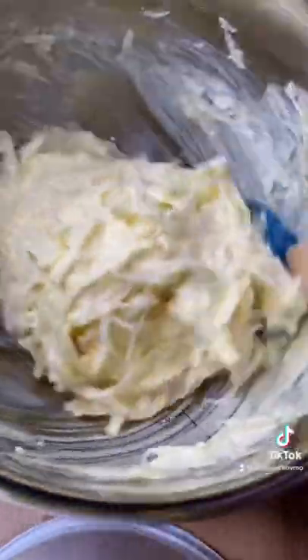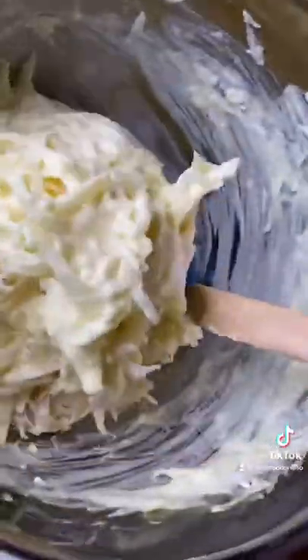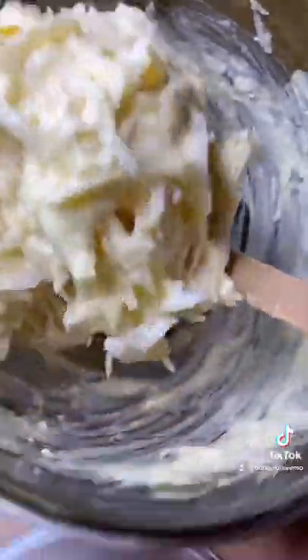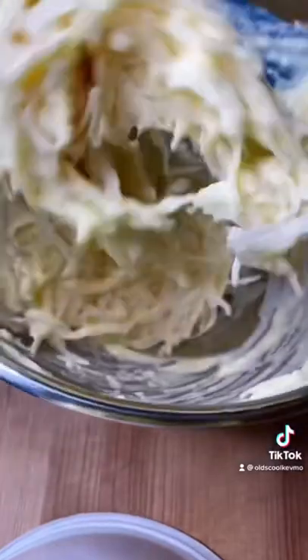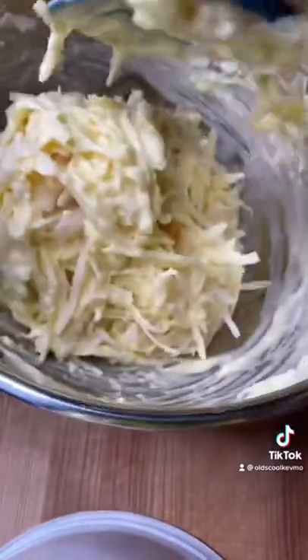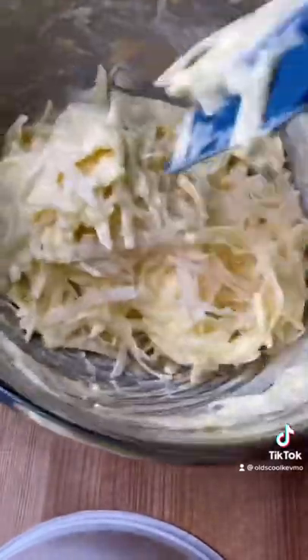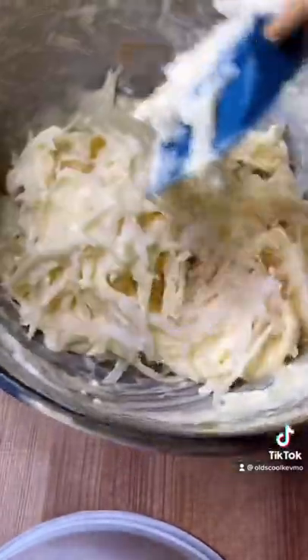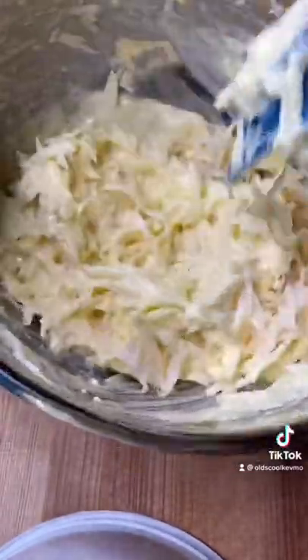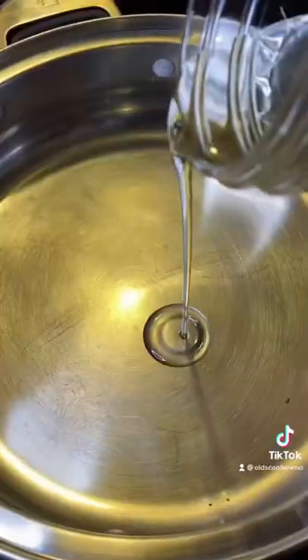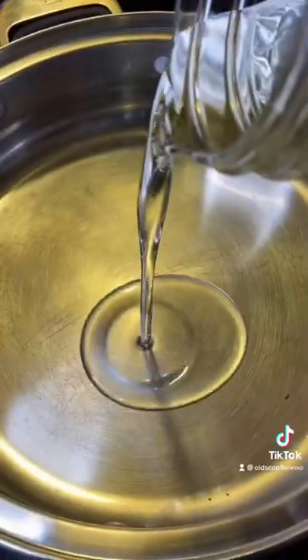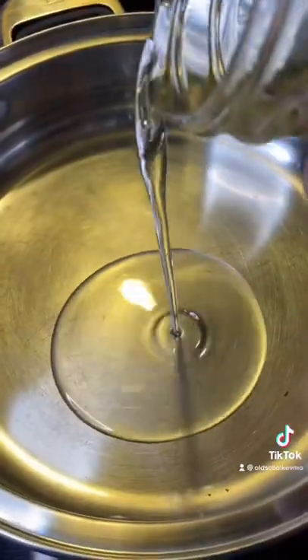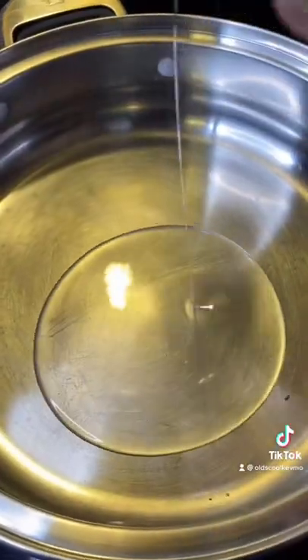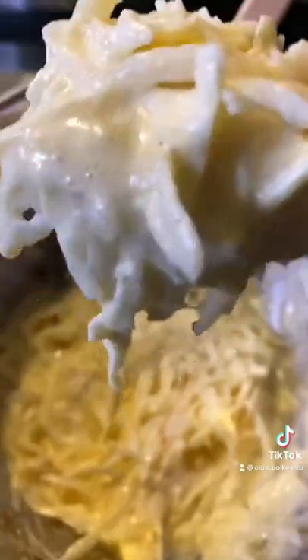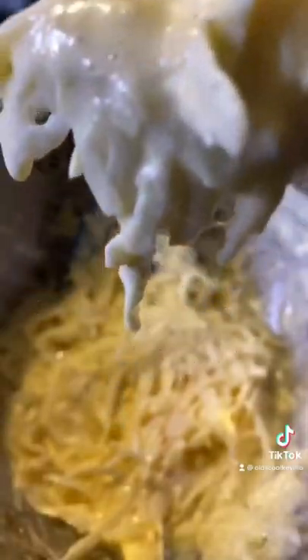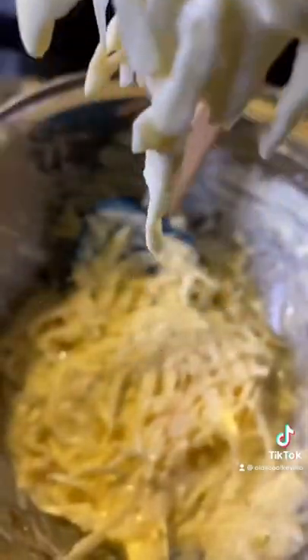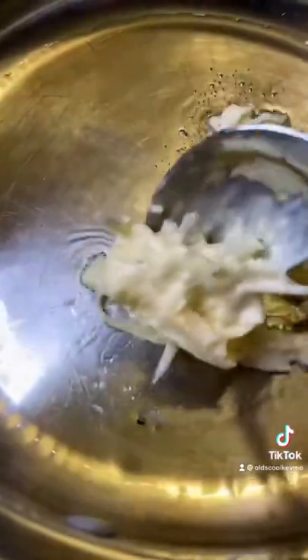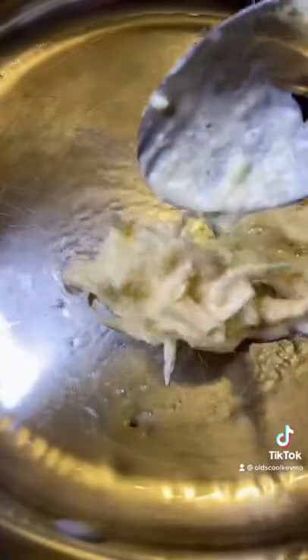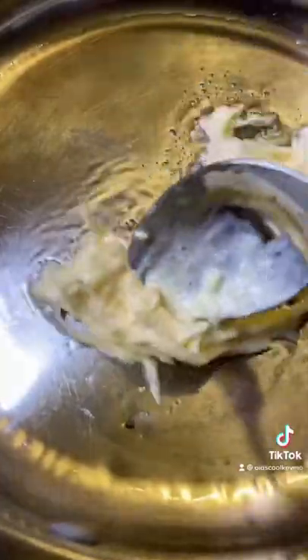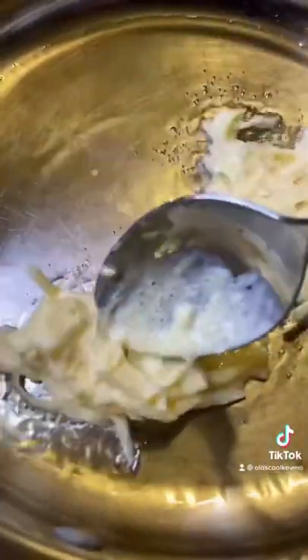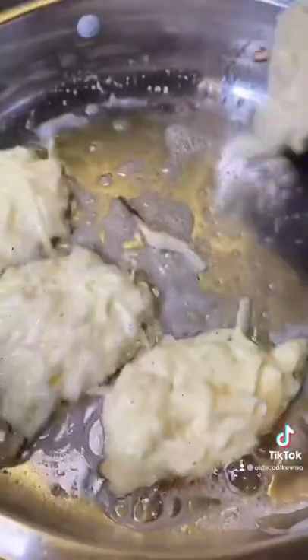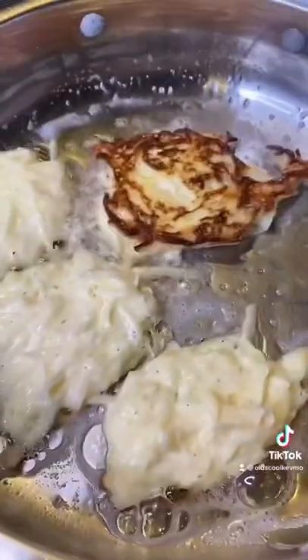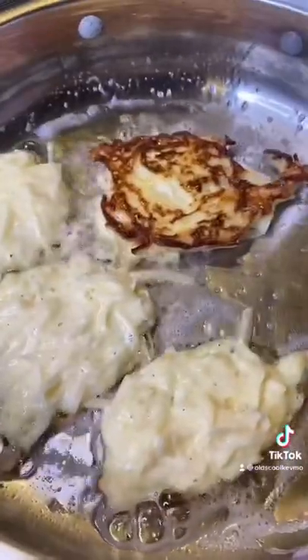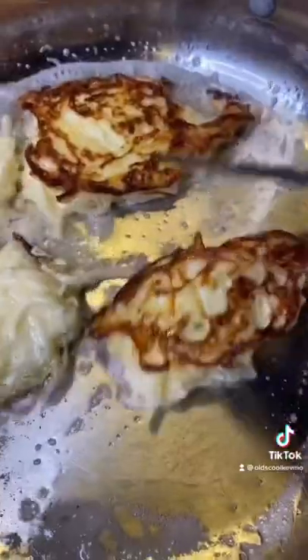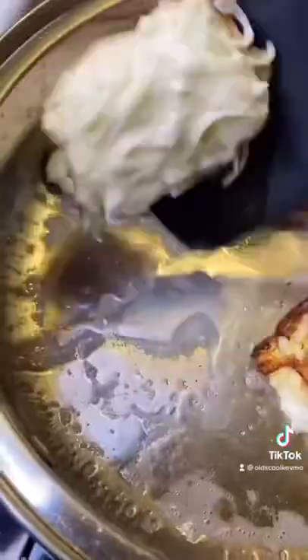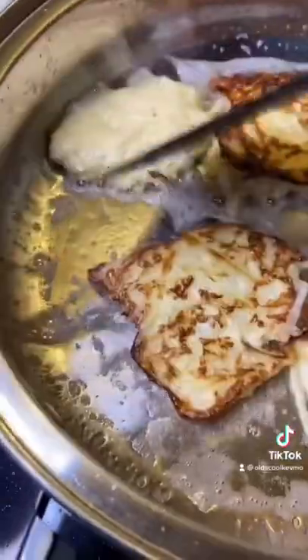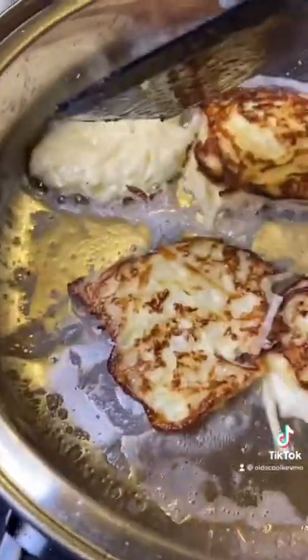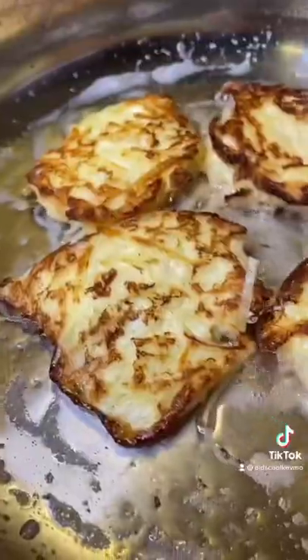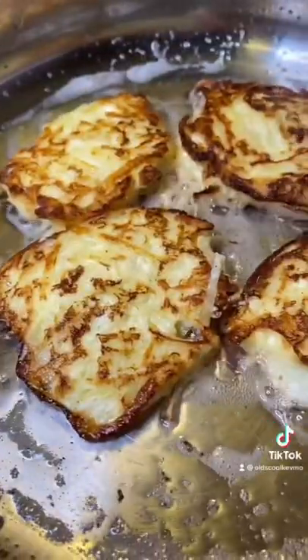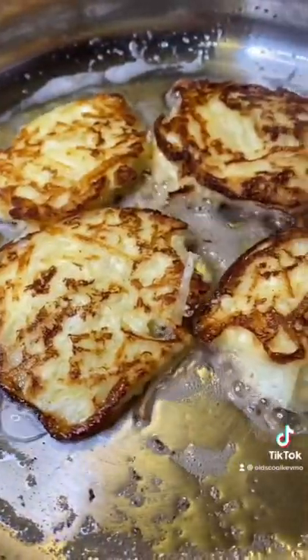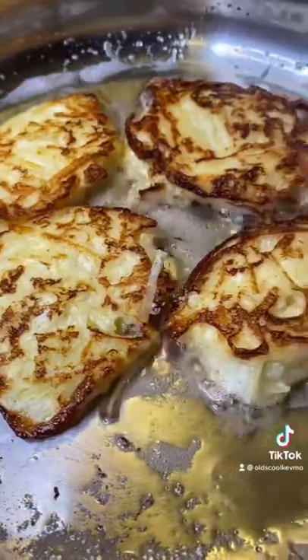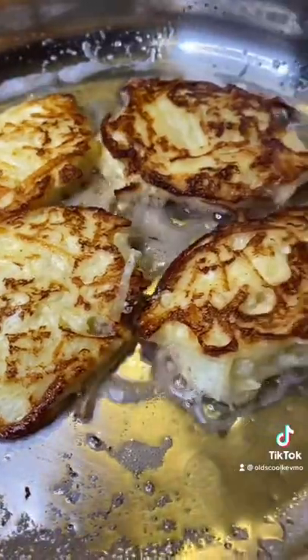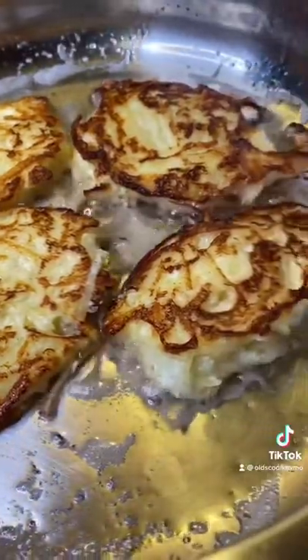We'll get our pan hot and add some cold oil — it's going to keep the fritters from sticking. Just scoop some in there. Two or three minutes each side and we should be ready. Drain them out on a paper towel.